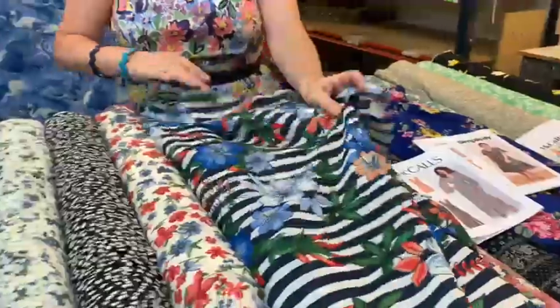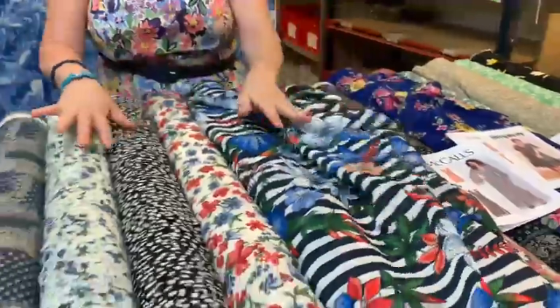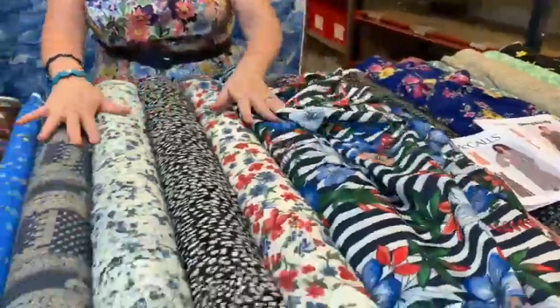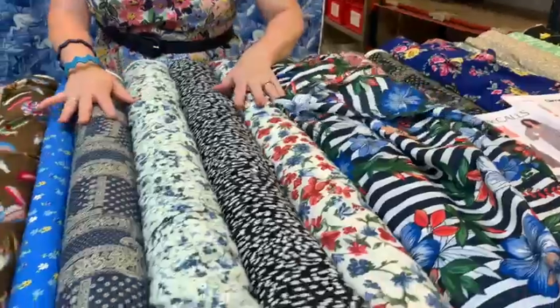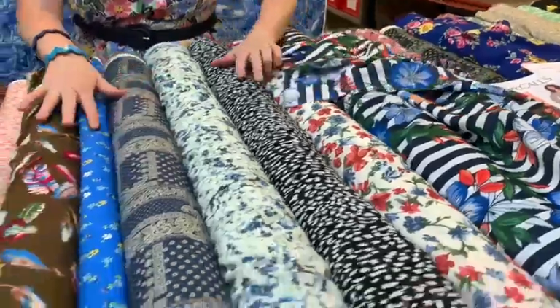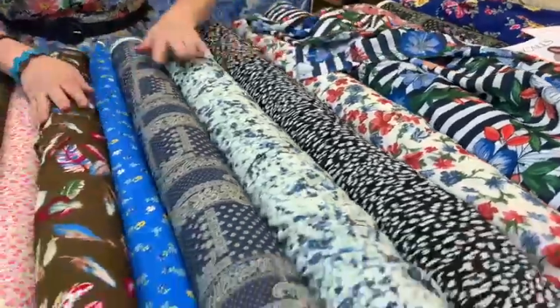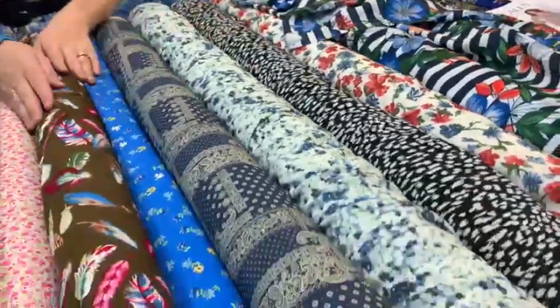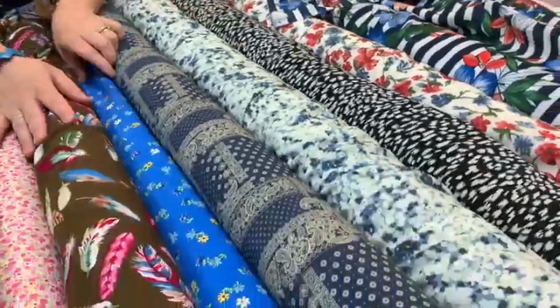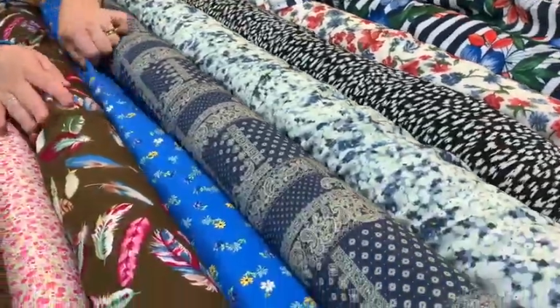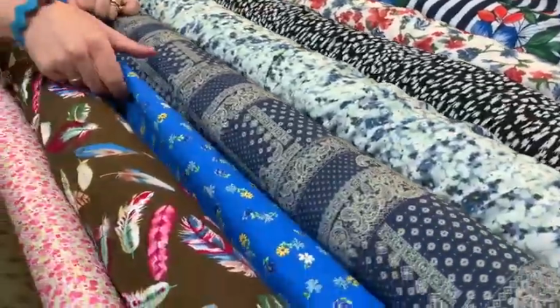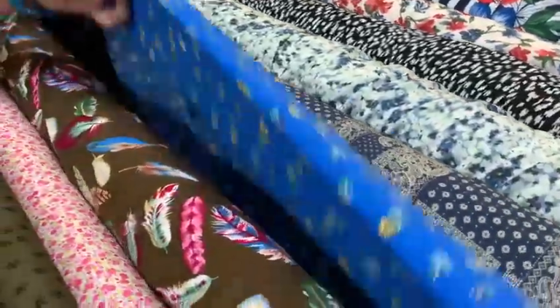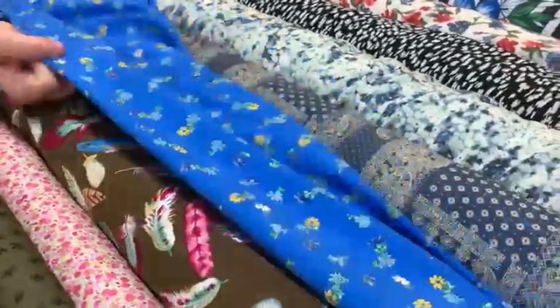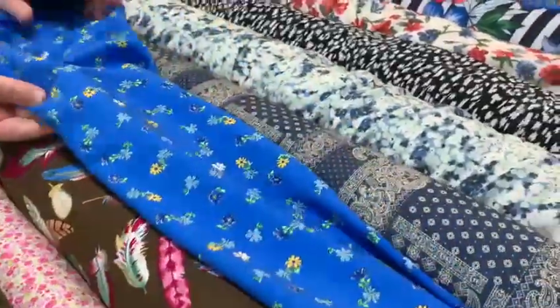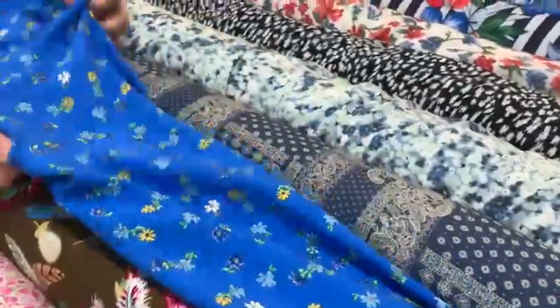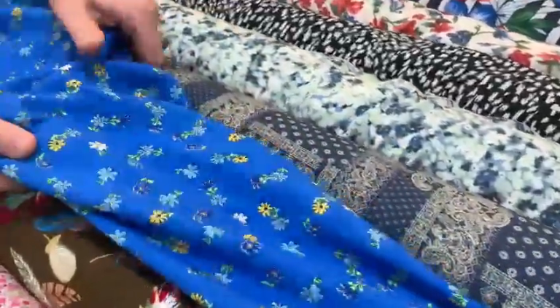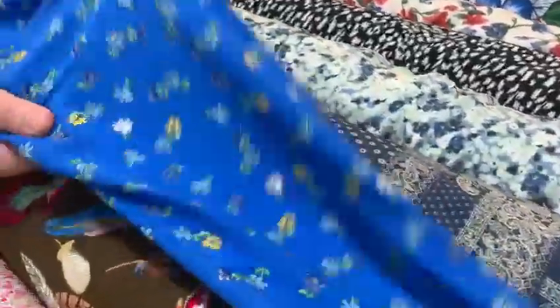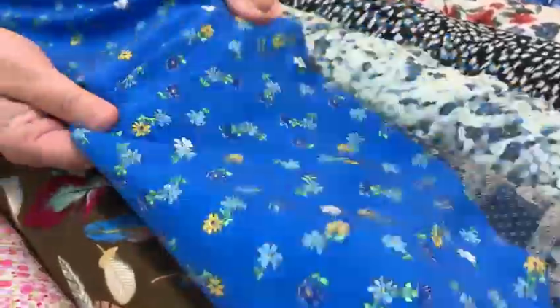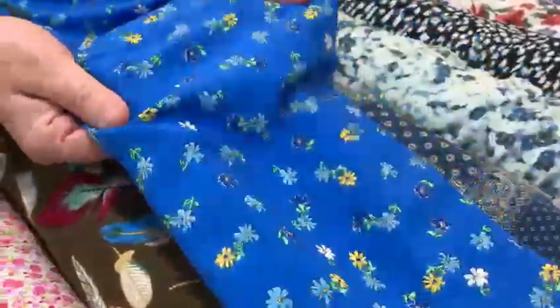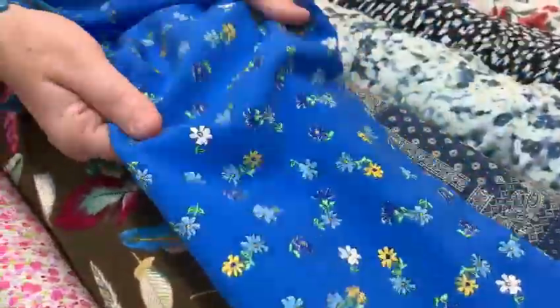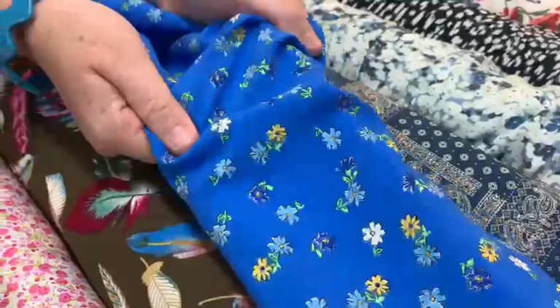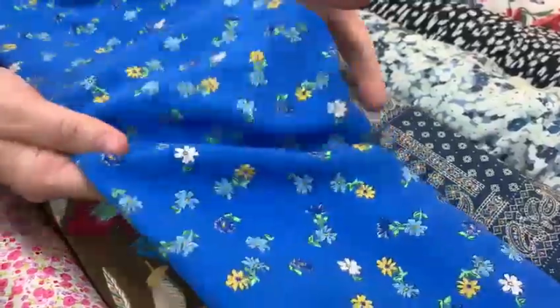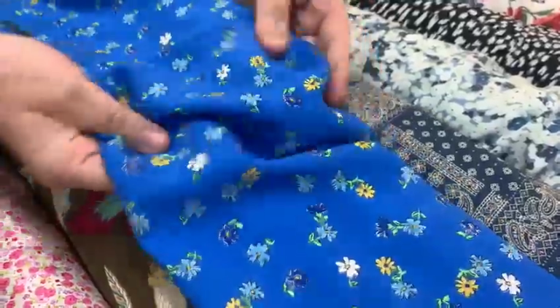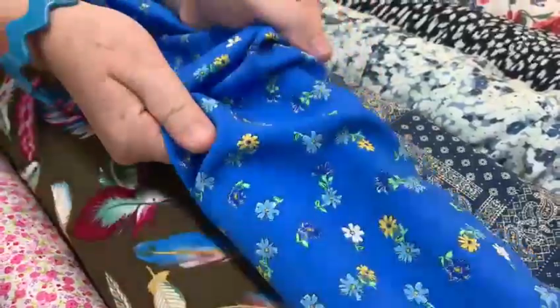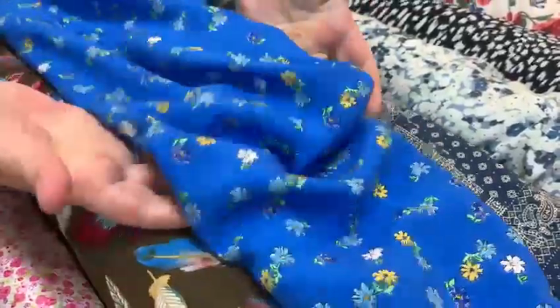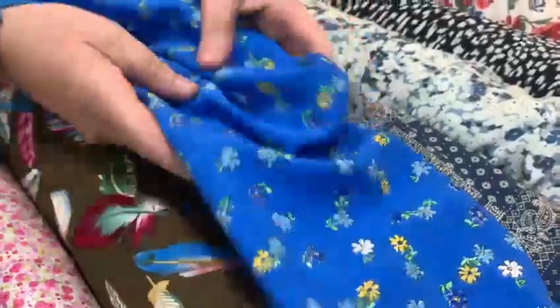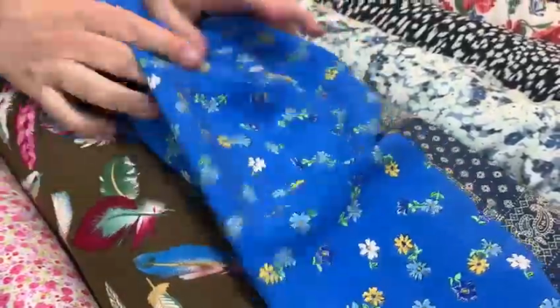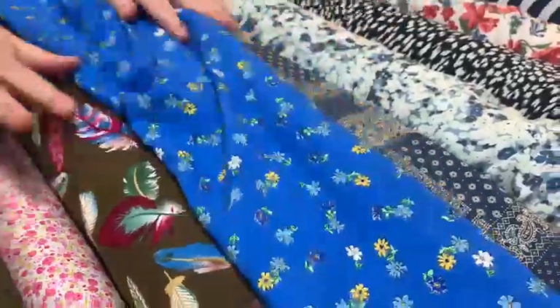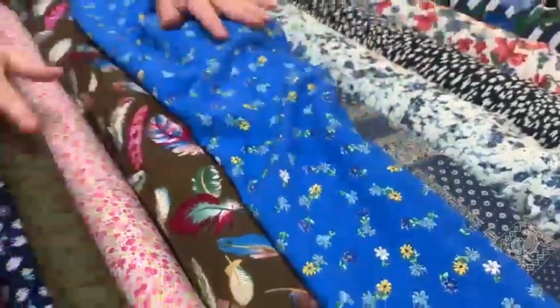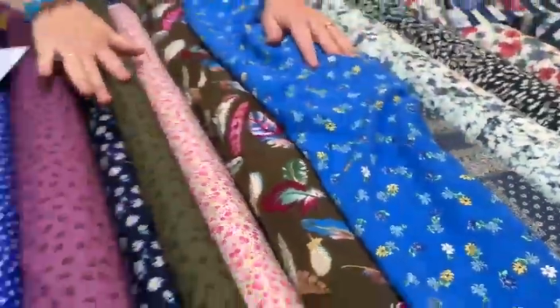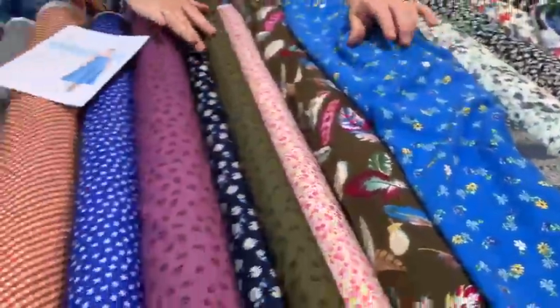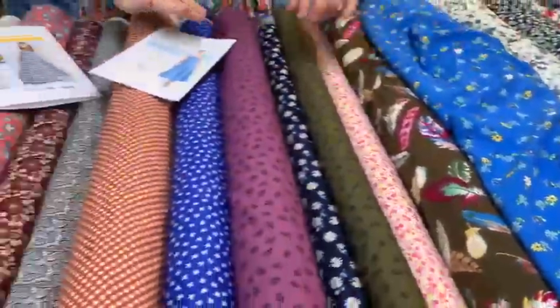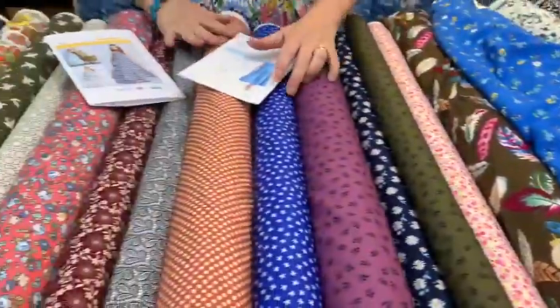We've had lots of new designs in. We've got viscose — that's nice and cool, lovely to wear, doesn't crease much. Or what about some cotton prints?